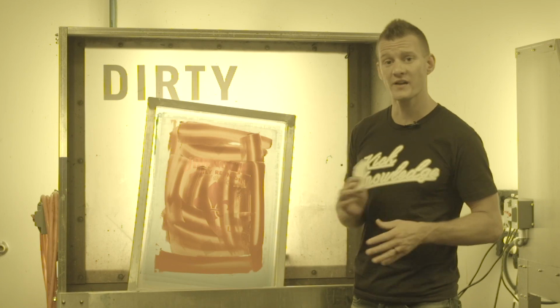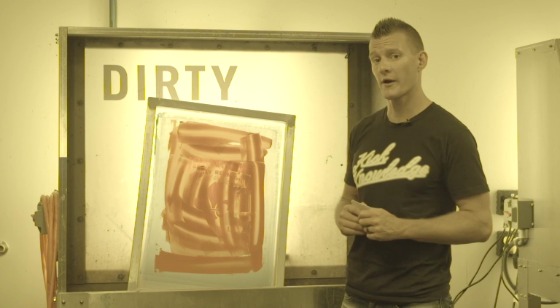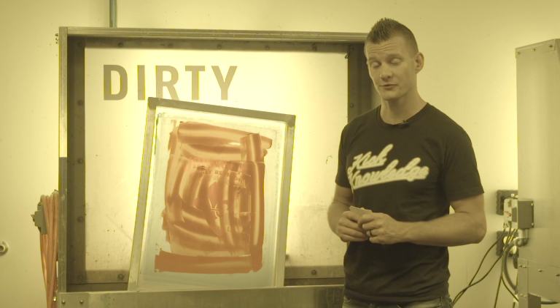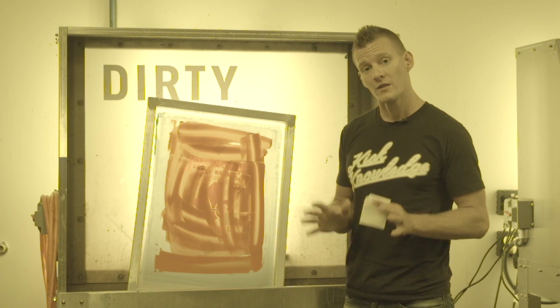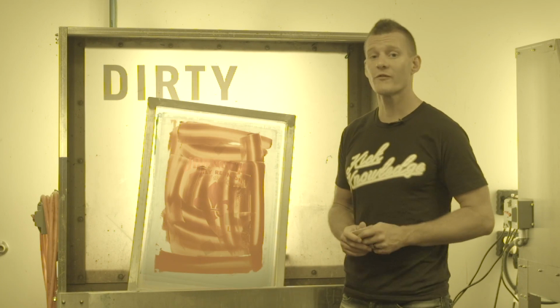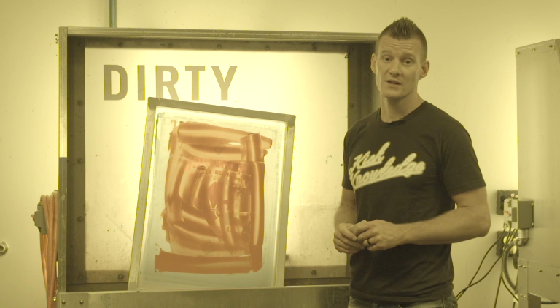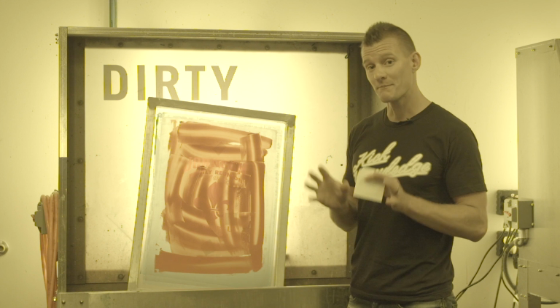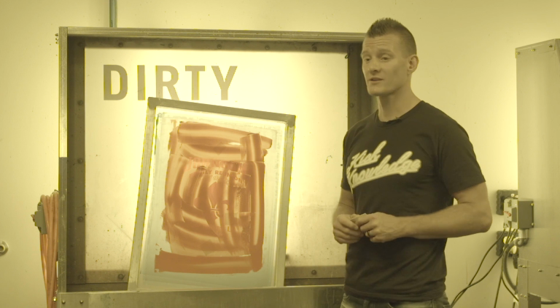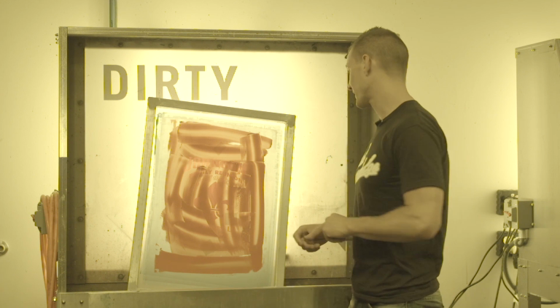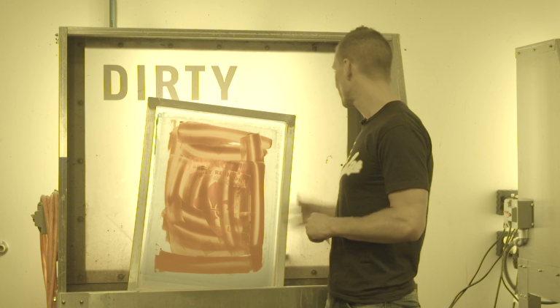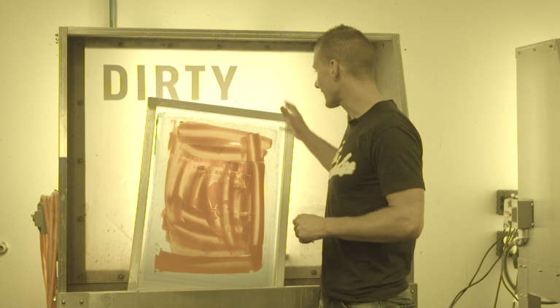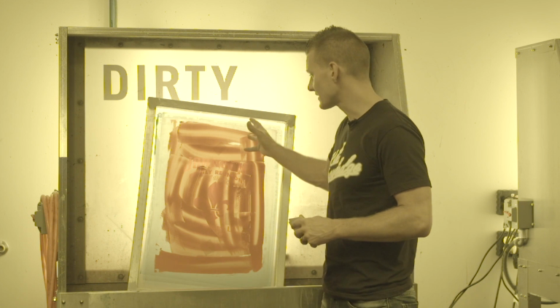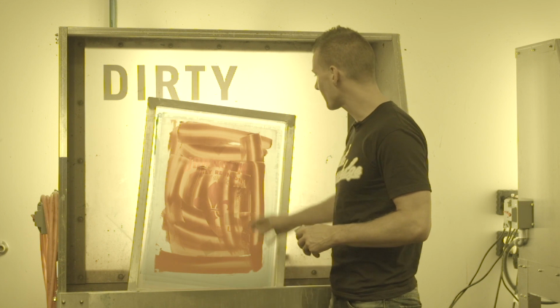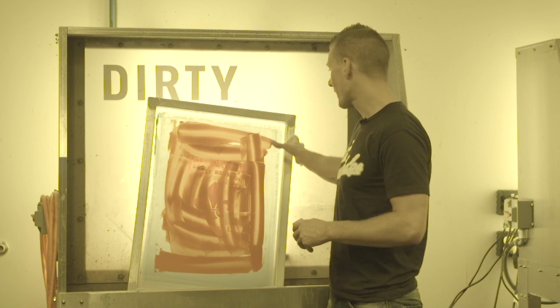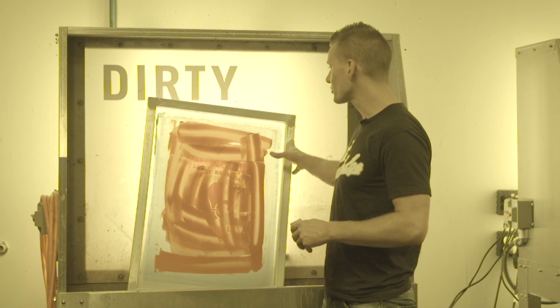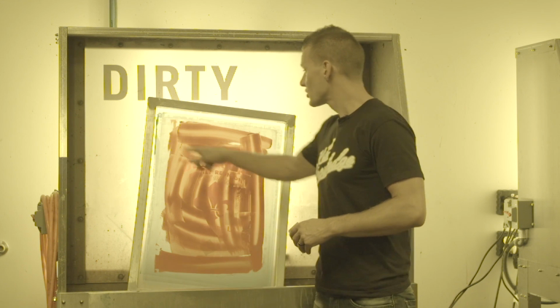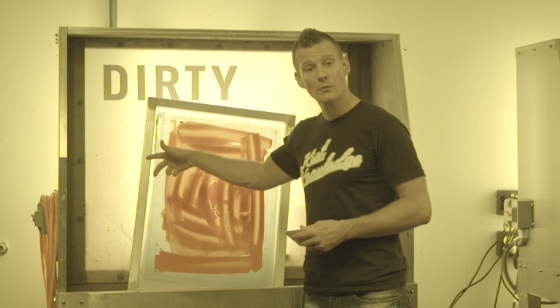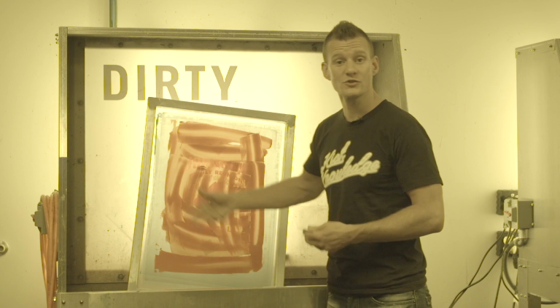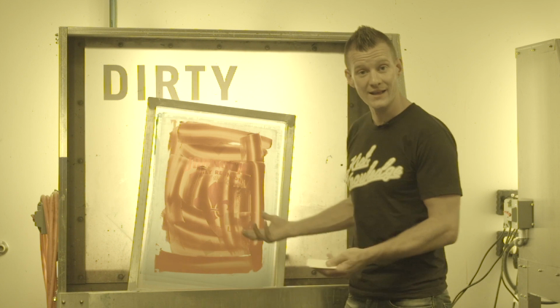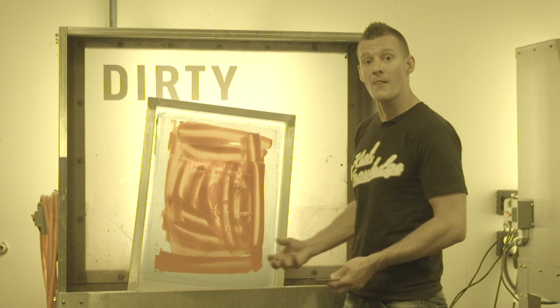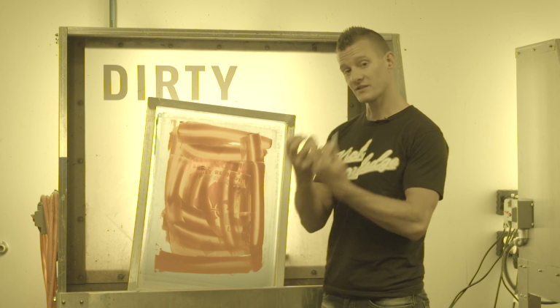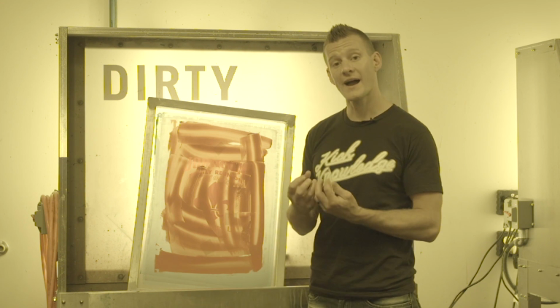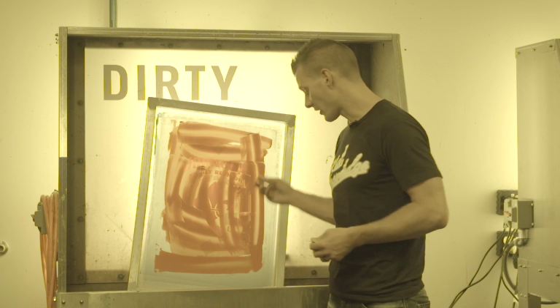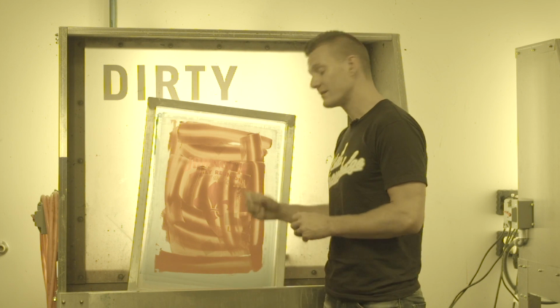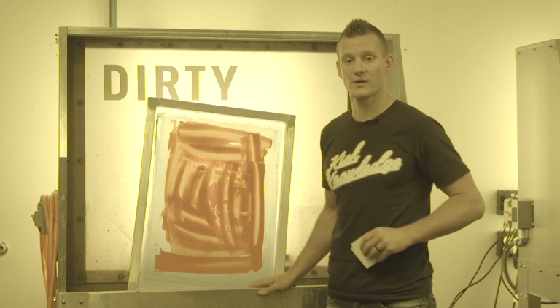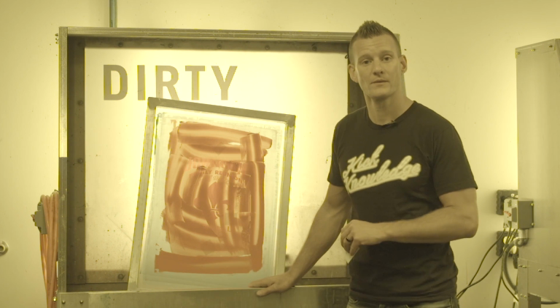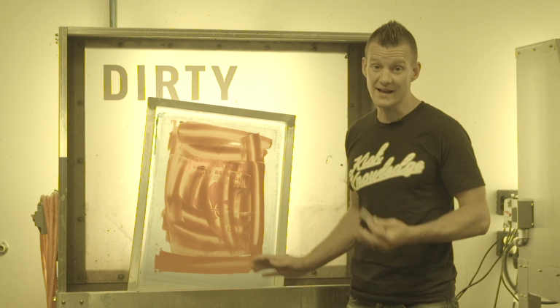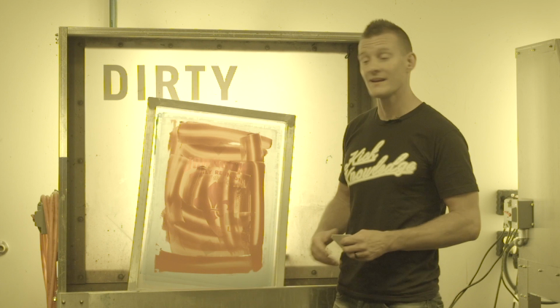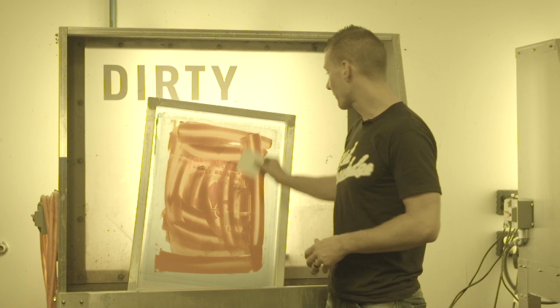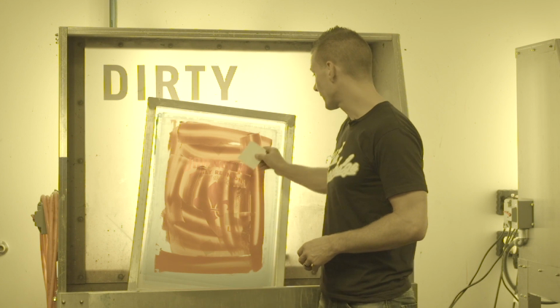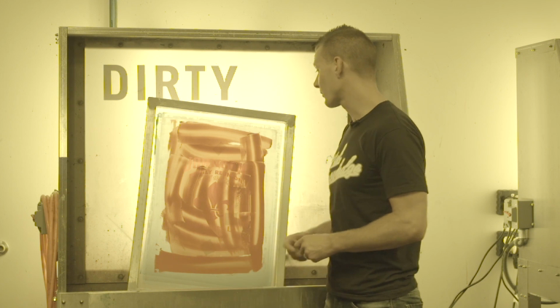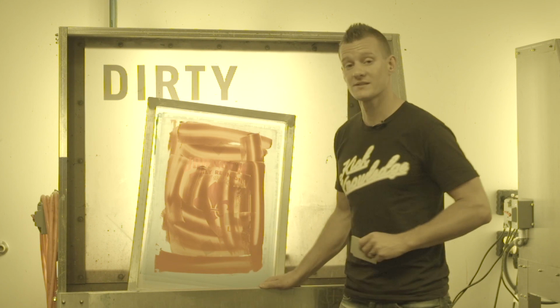There are two main issues to be concerned with when thinking about water disposal. The first and foremost is big high solids particulates — things like pieces of tape, dried emulsion, chunks of emulsion, and dried ink that are solidified and will make their way down the drain. The second is the ink particulate or the ink residue itself.